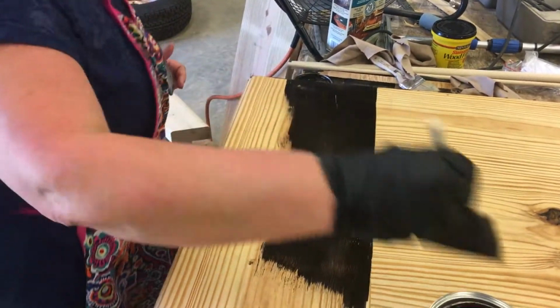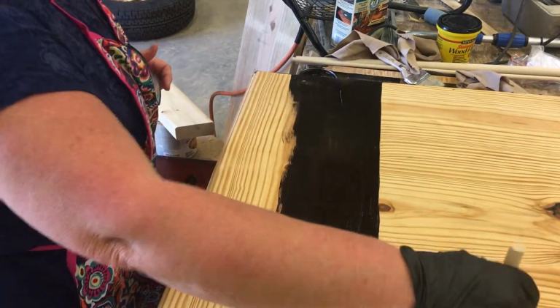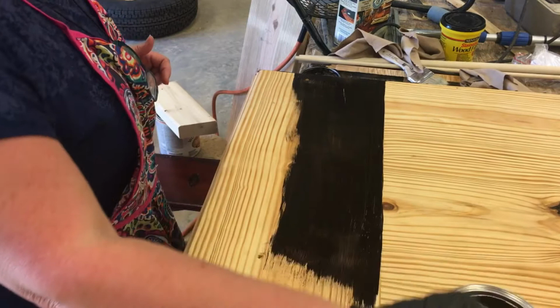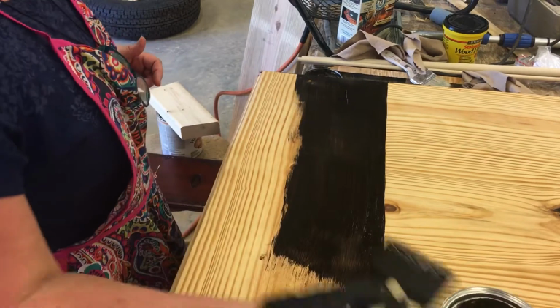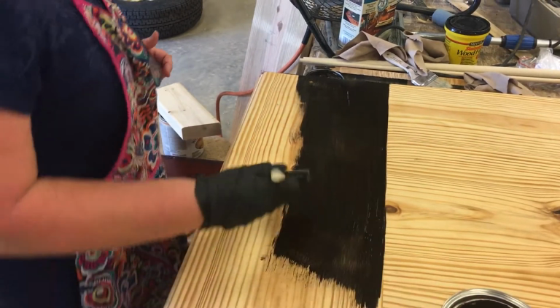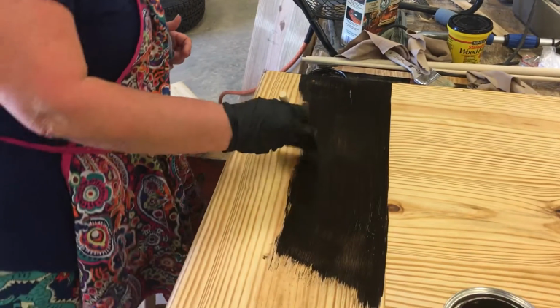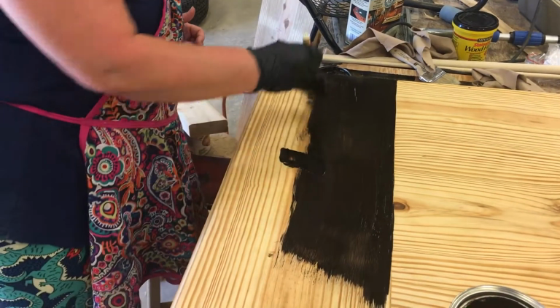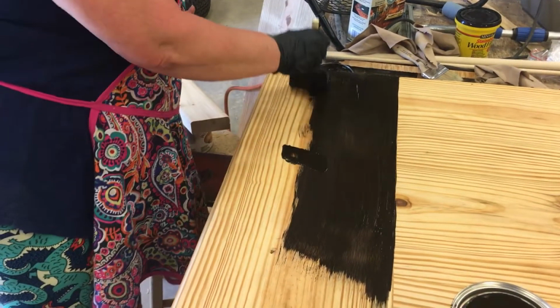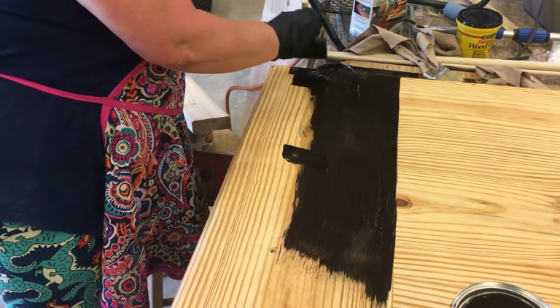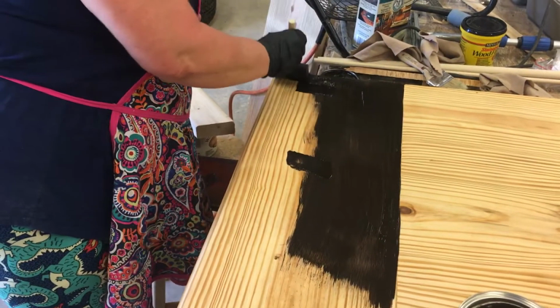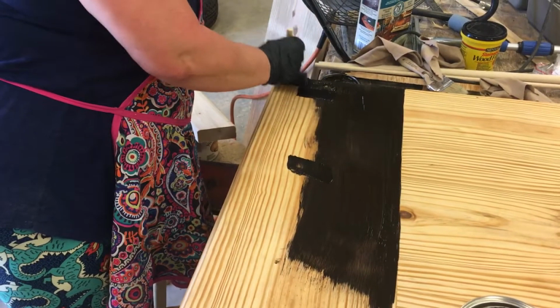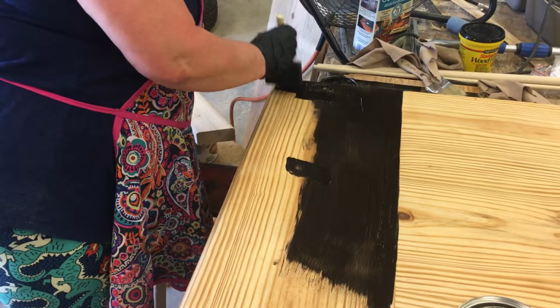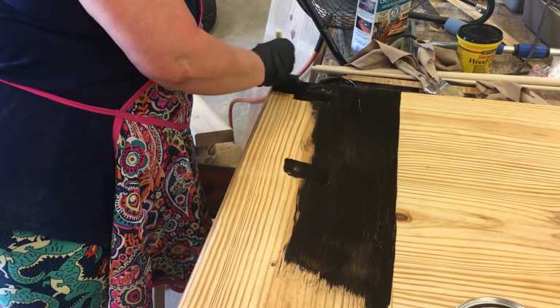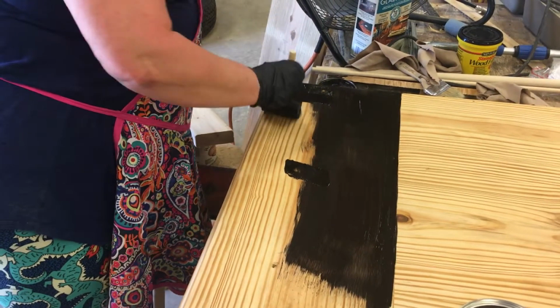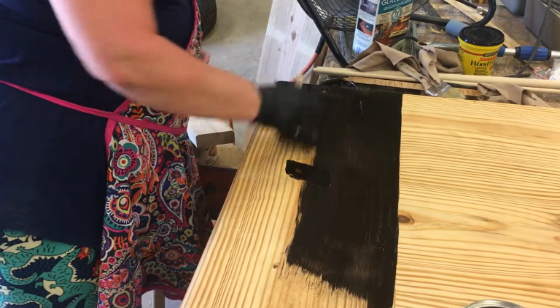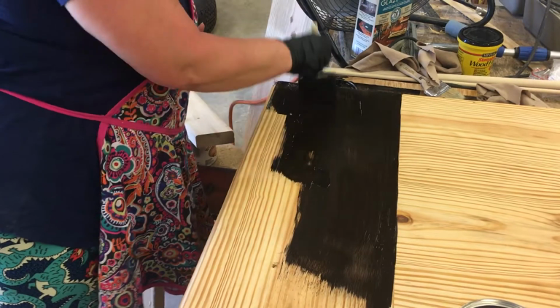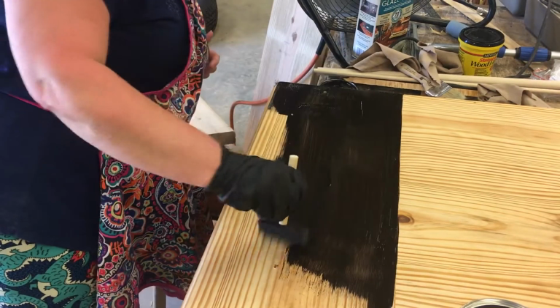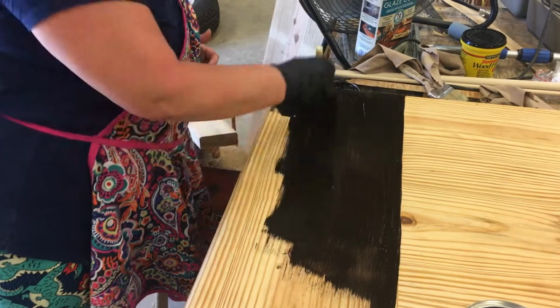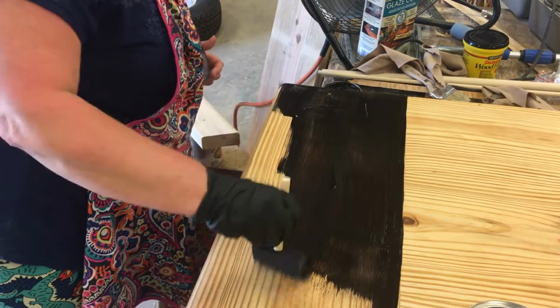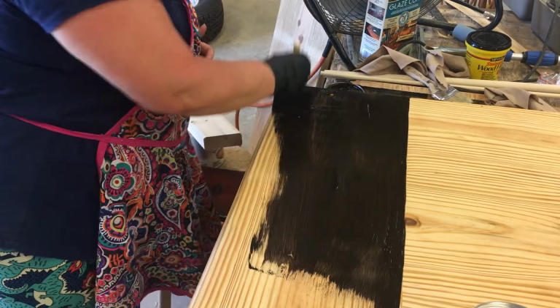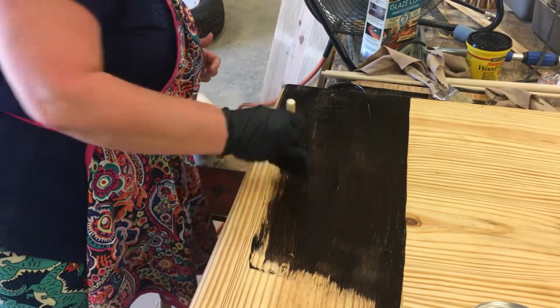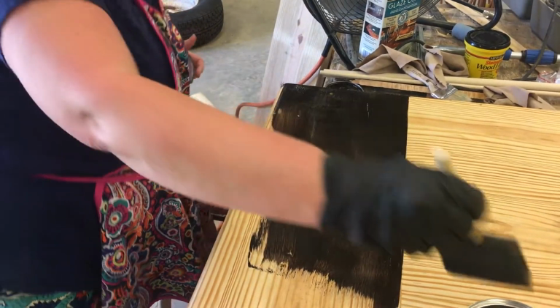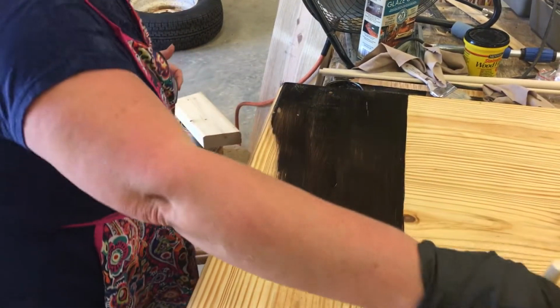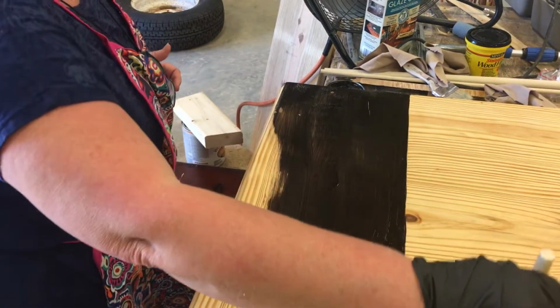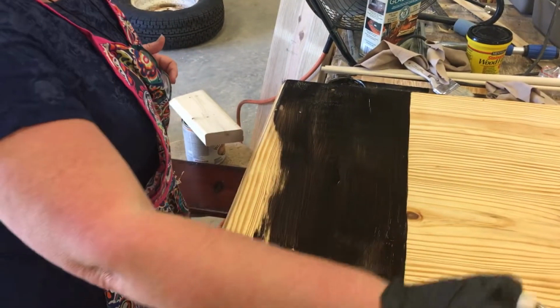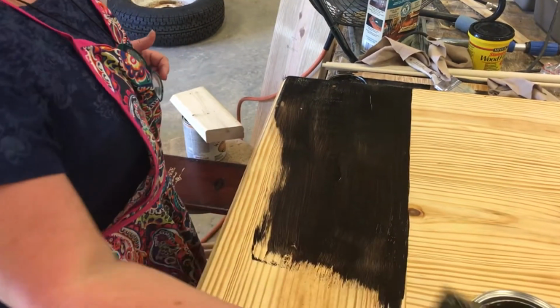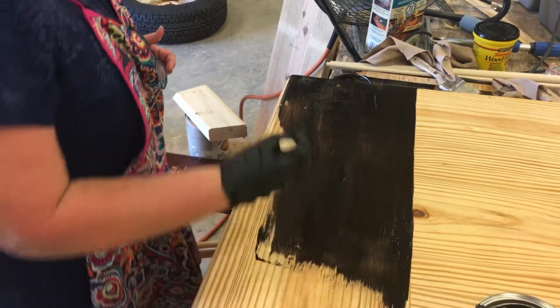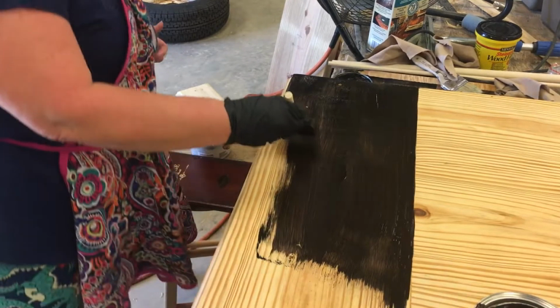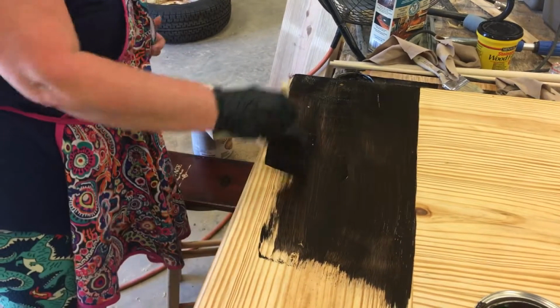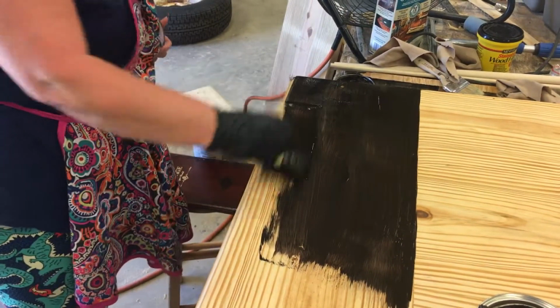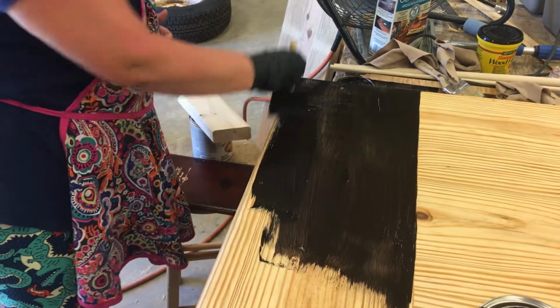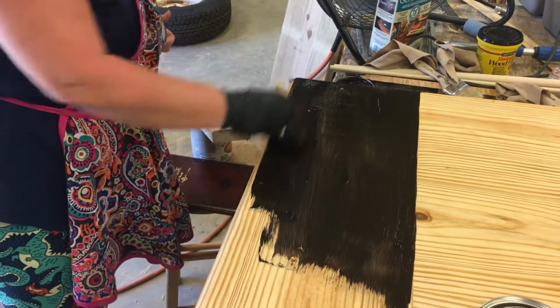And let it dry. You can put up to three coats, letting it dry in between each coat. It said in humid areas it can take up to six hours to get good and dry.